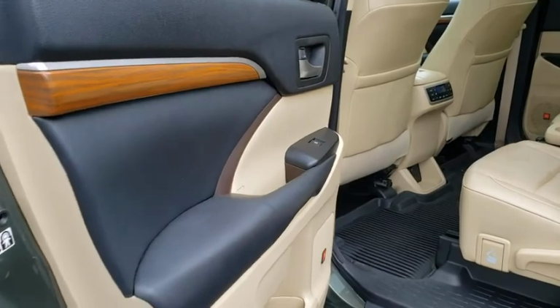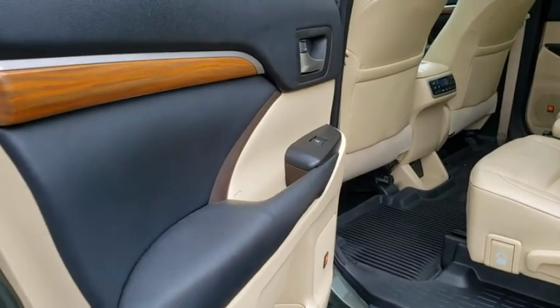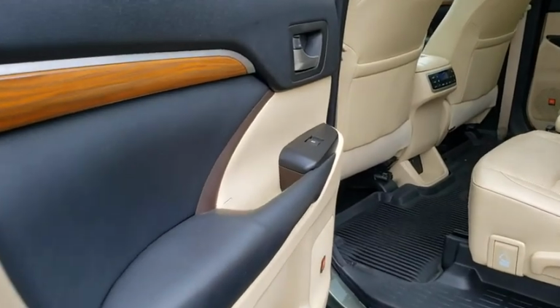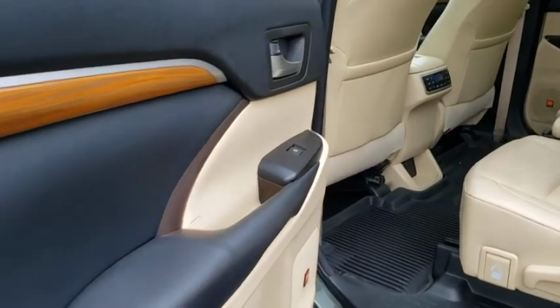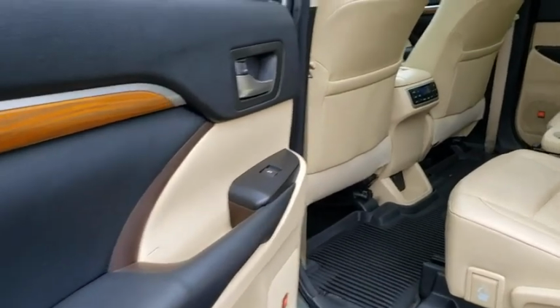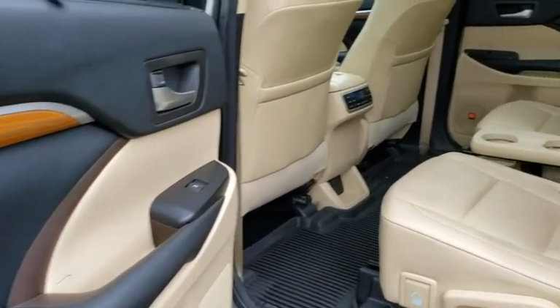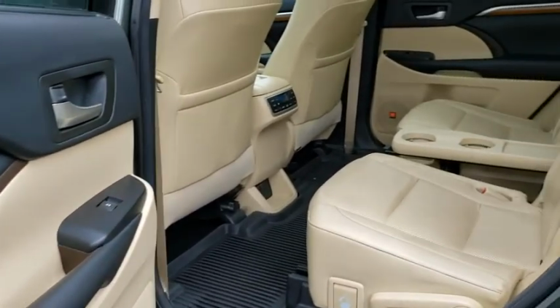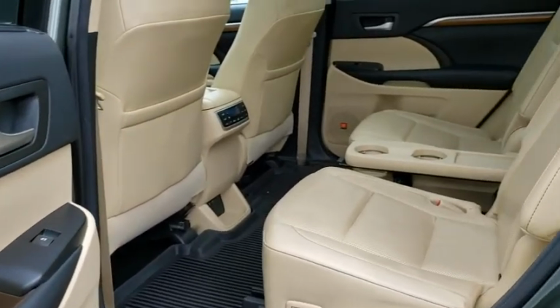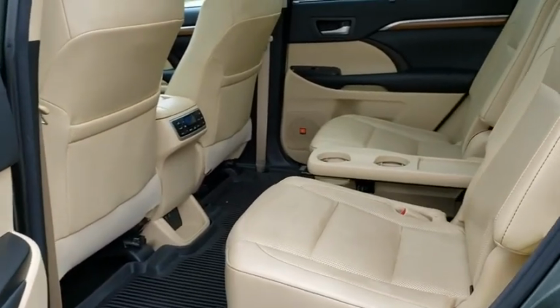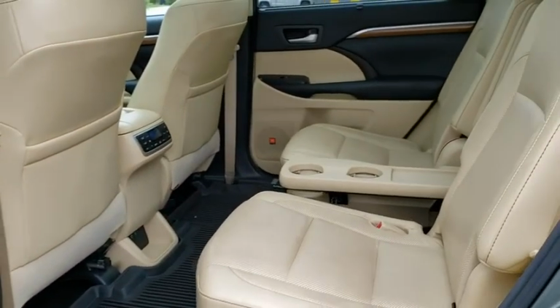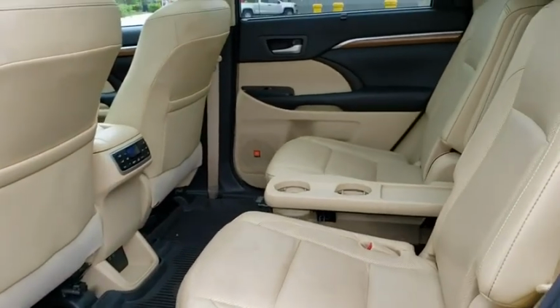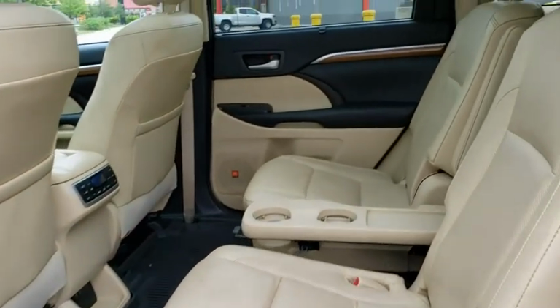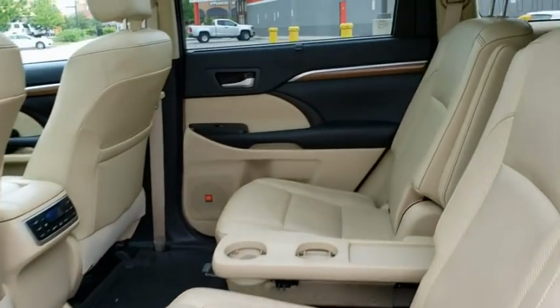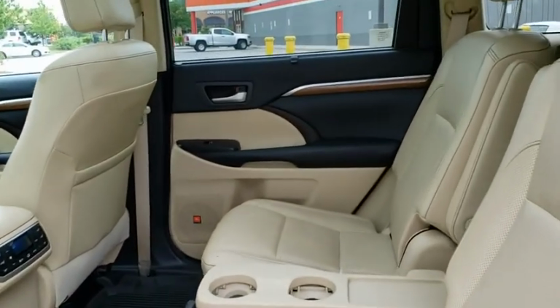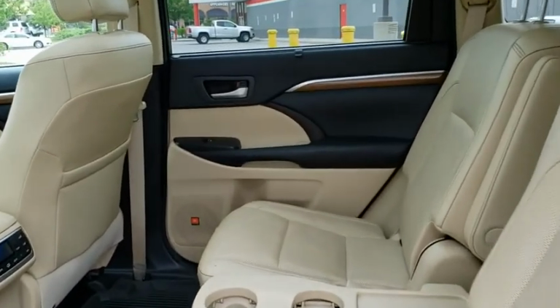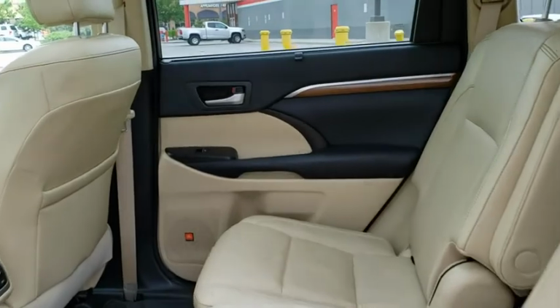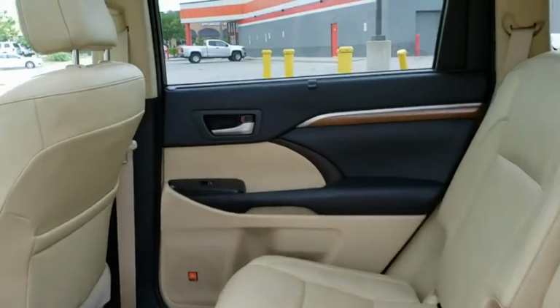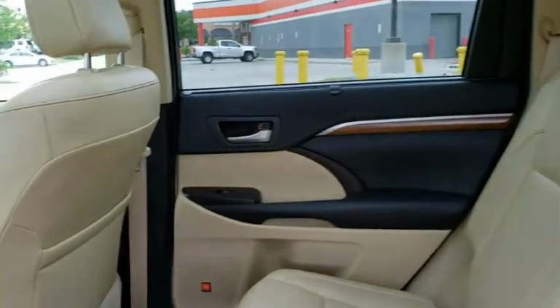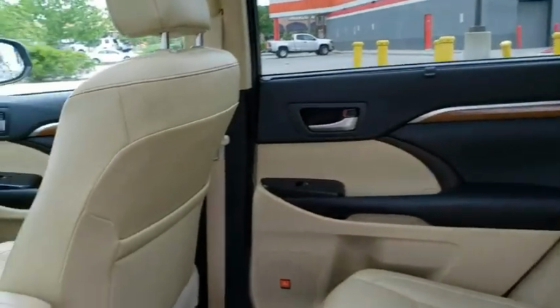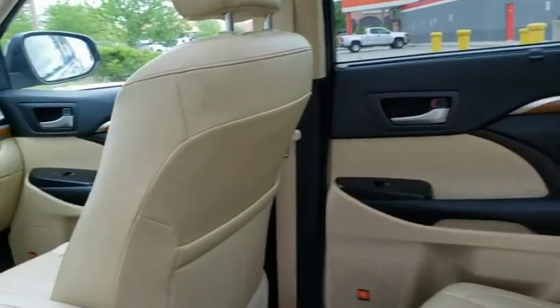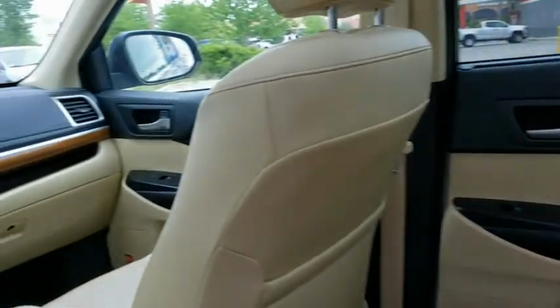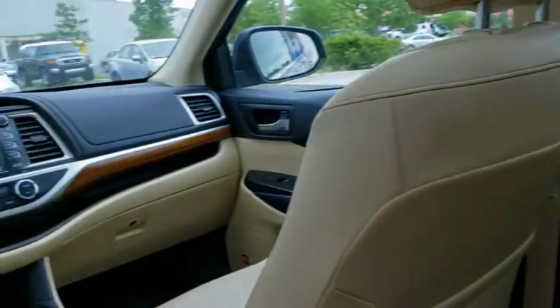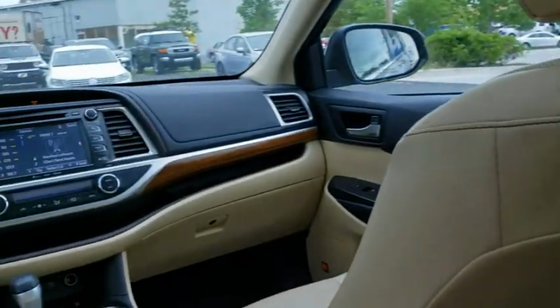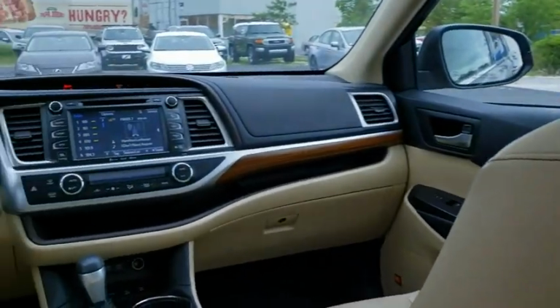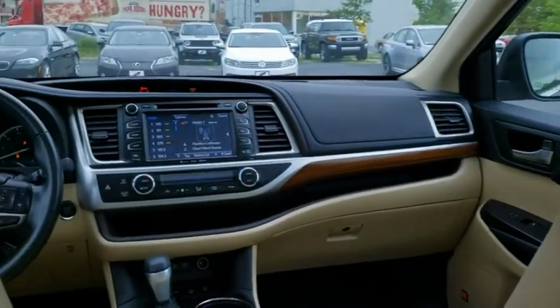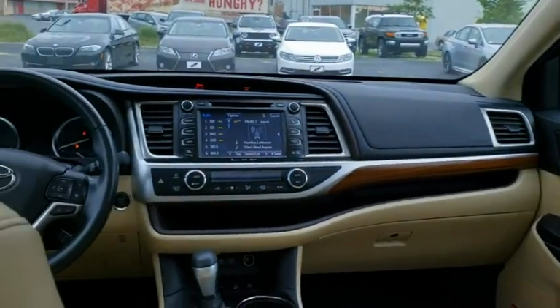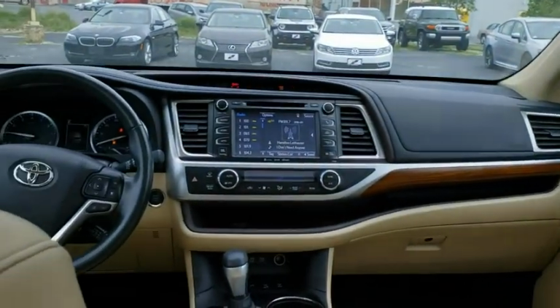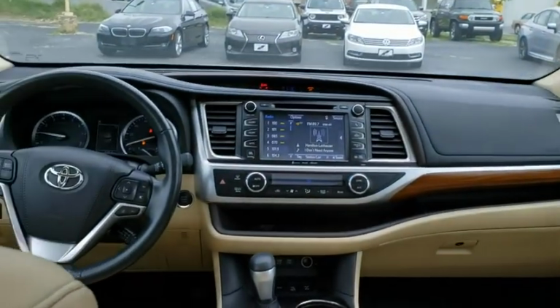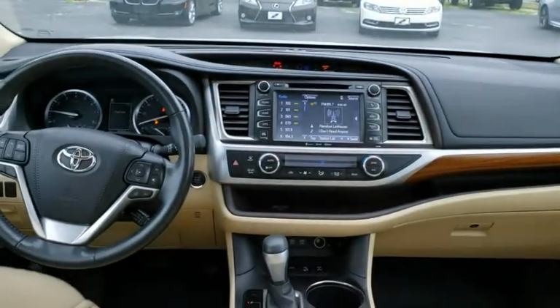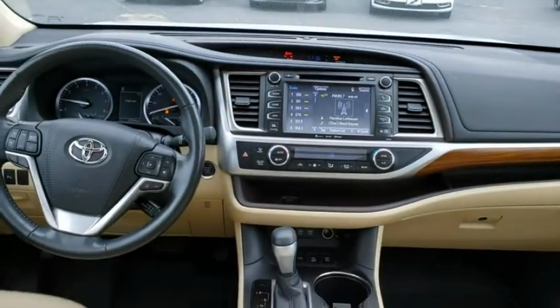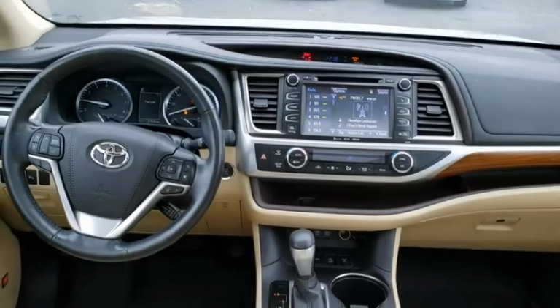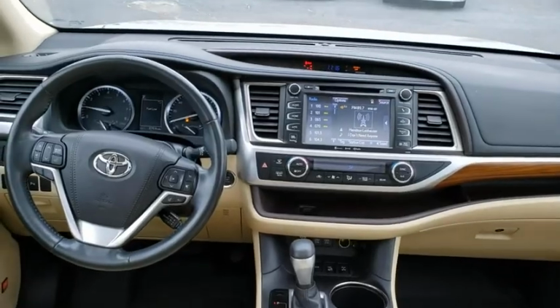Here are some of this vehicle's great options: power passenger seat, traction control, navigation system, power liftgate, dual airbags, panoramic moonroof, alloy wheels, power steering.